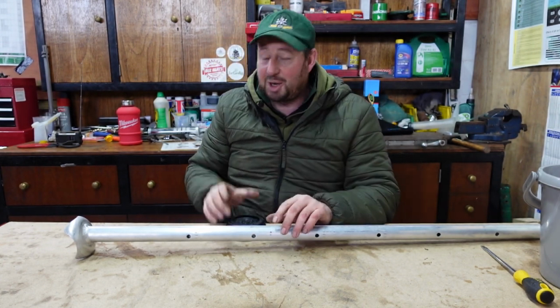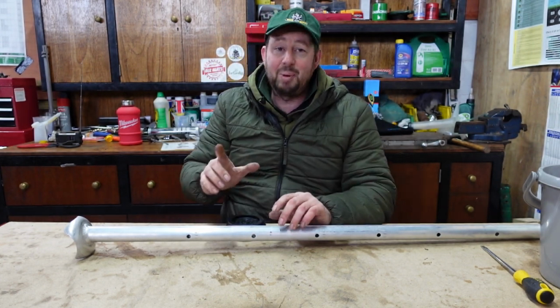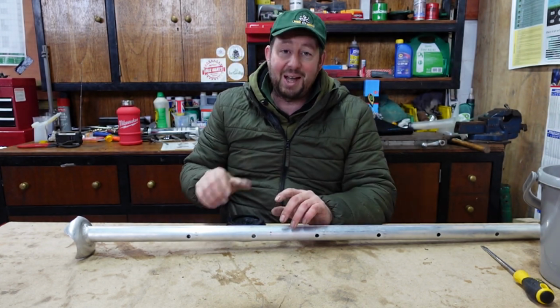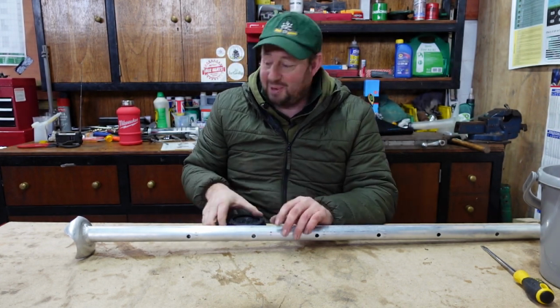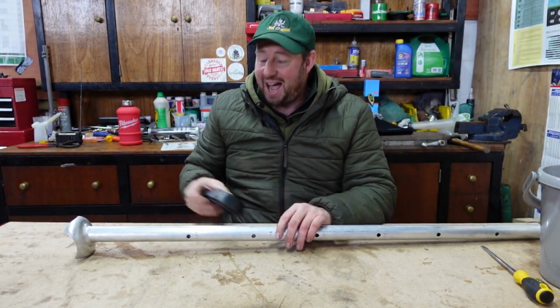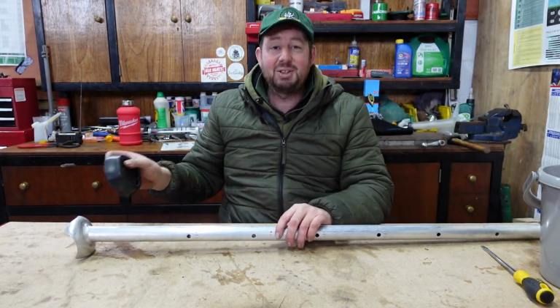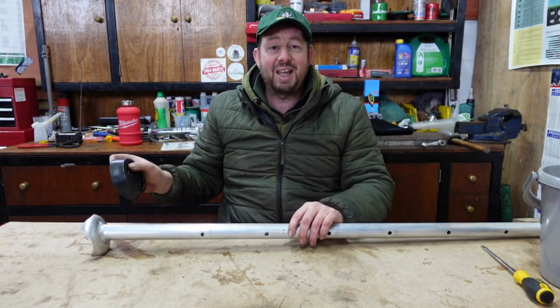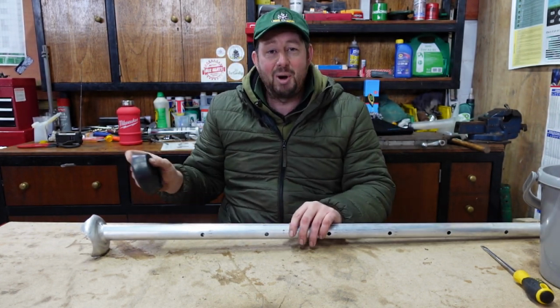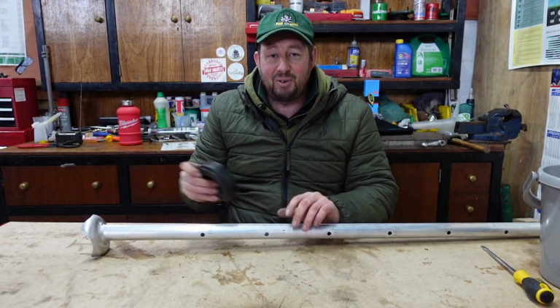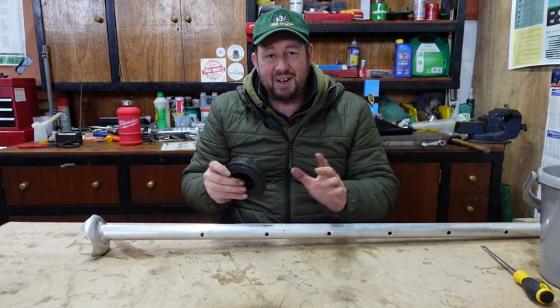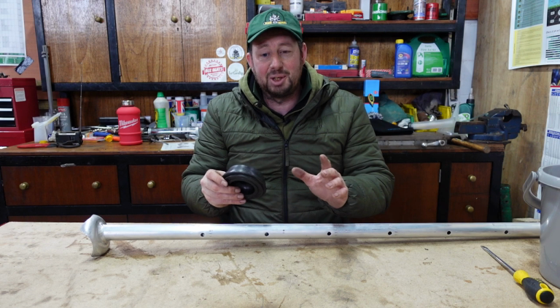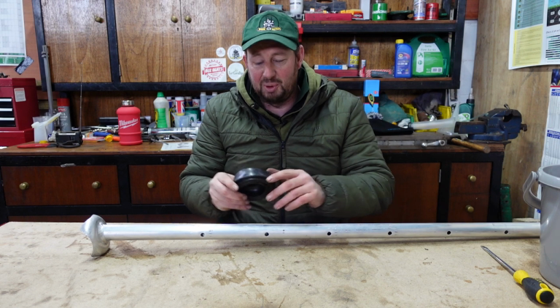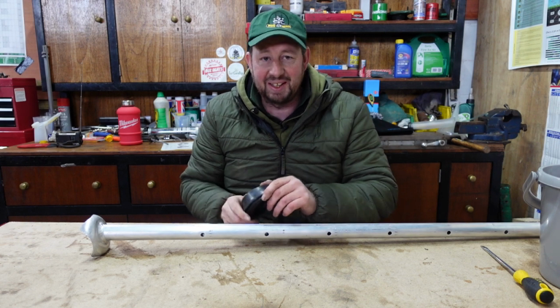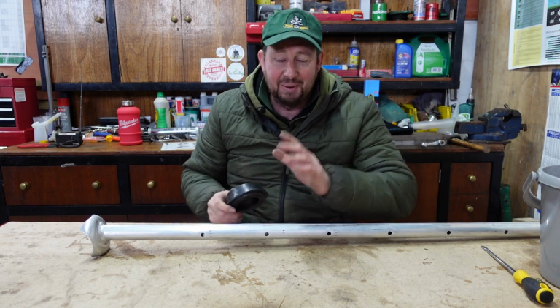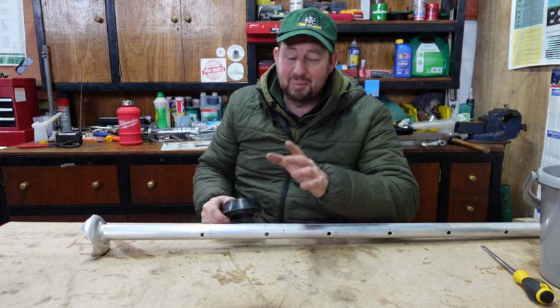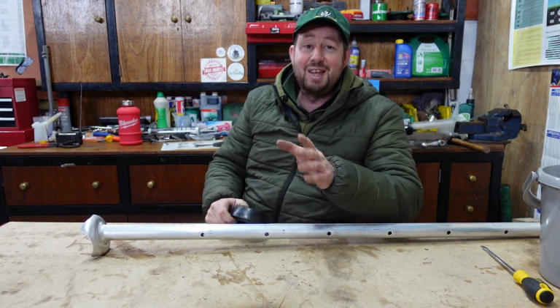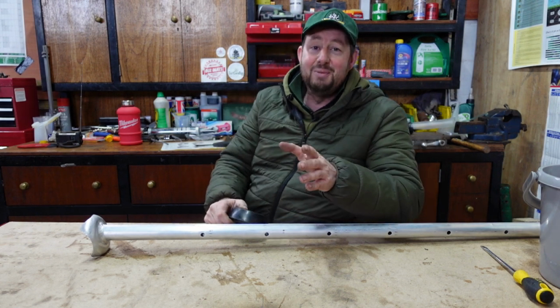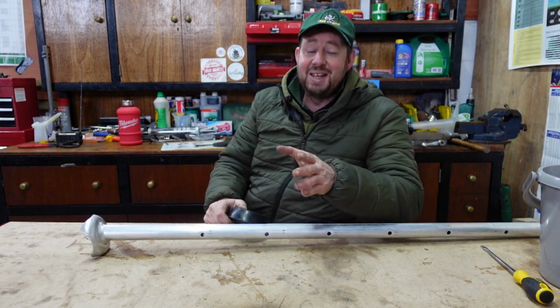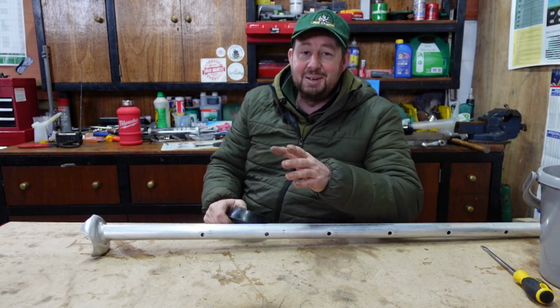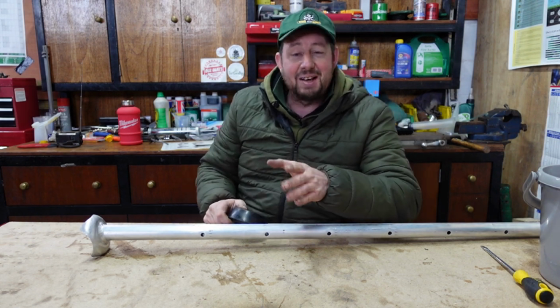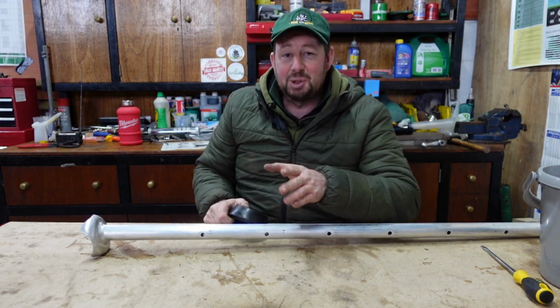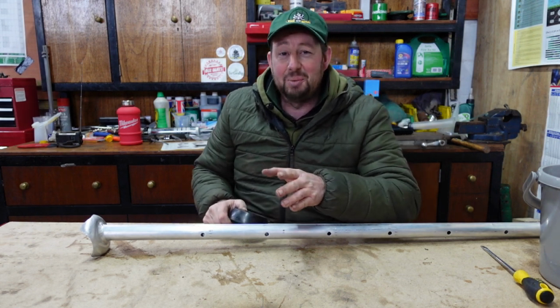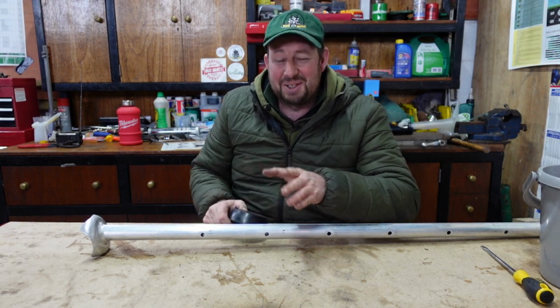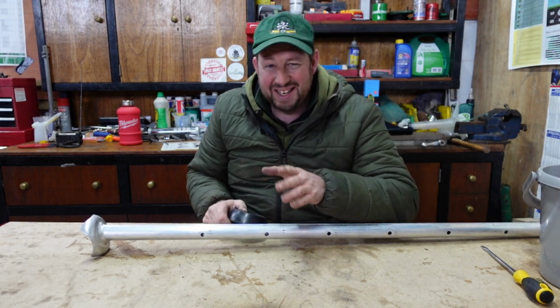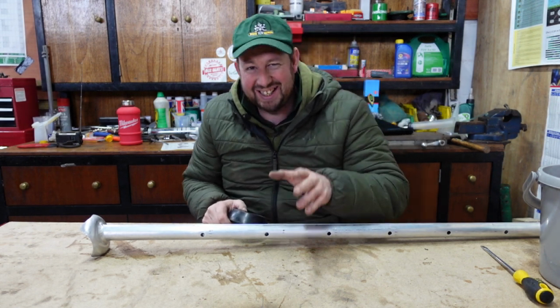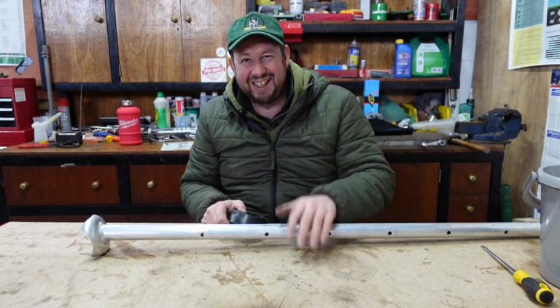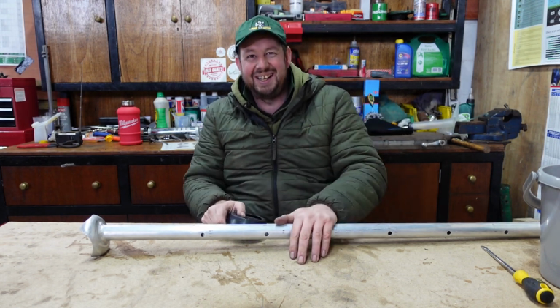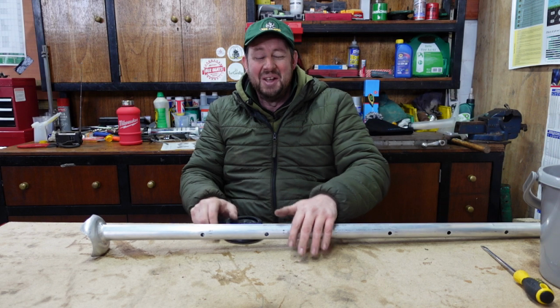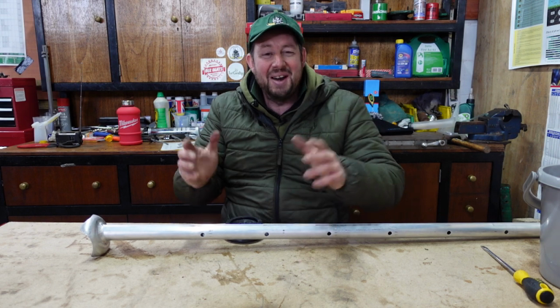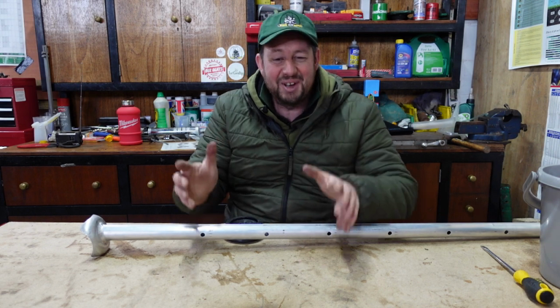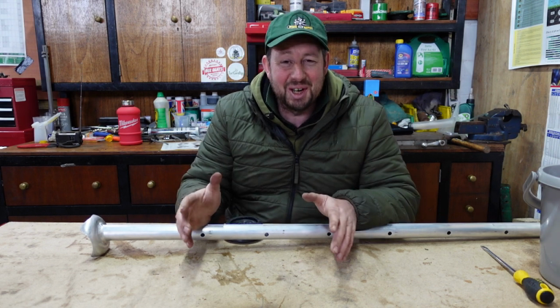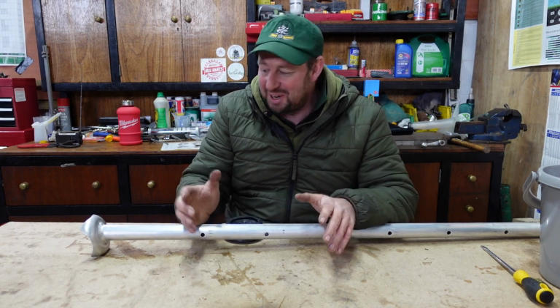A couple of people asked me how do I get them on and off — they've had a bit of trouble with it. Well, believe me, you didn't have as much trouble as me.